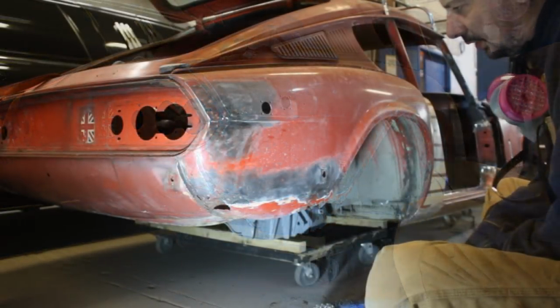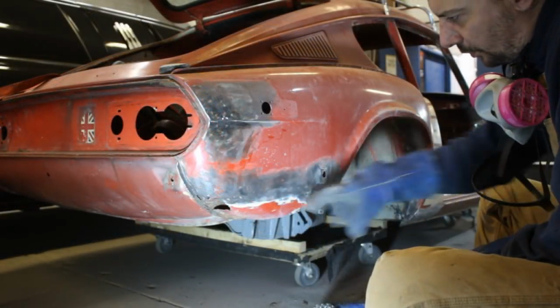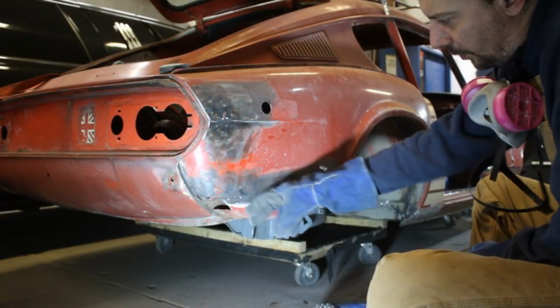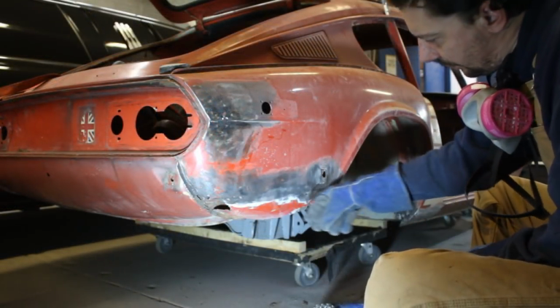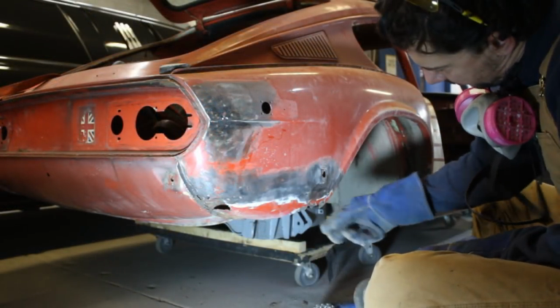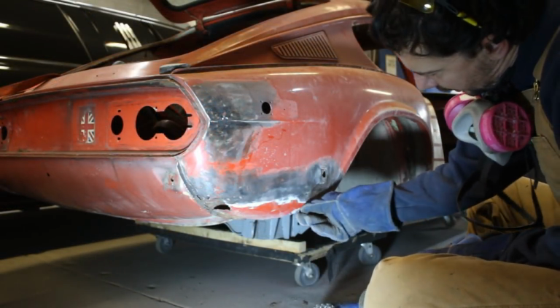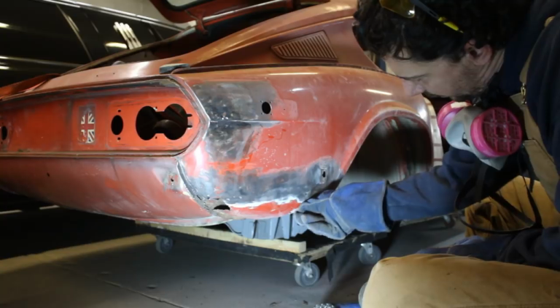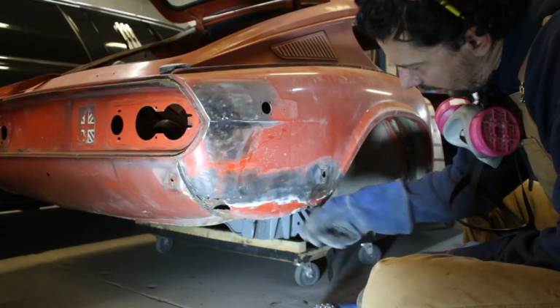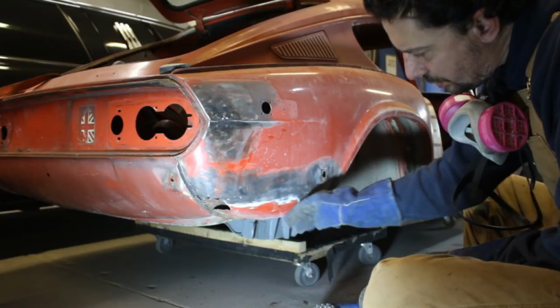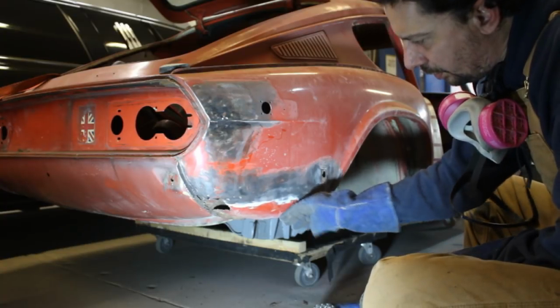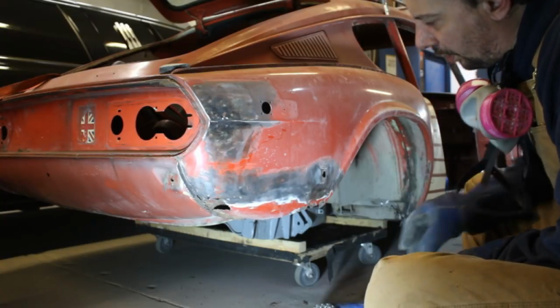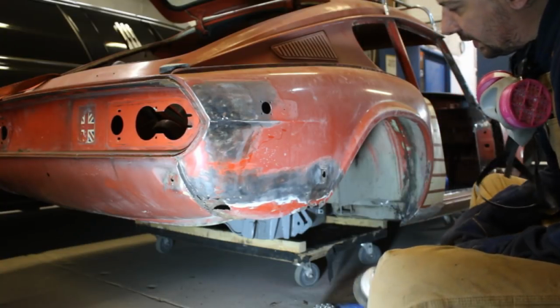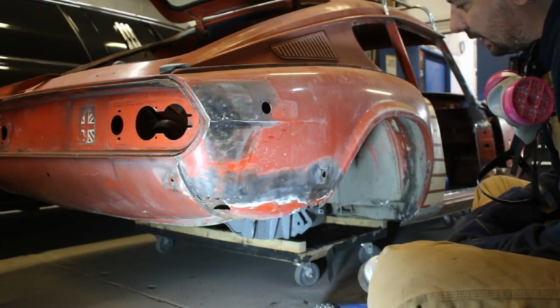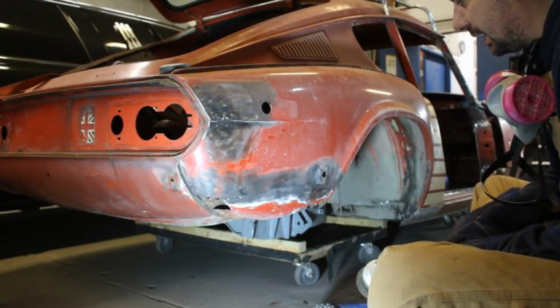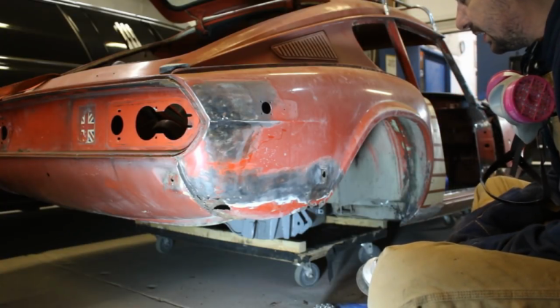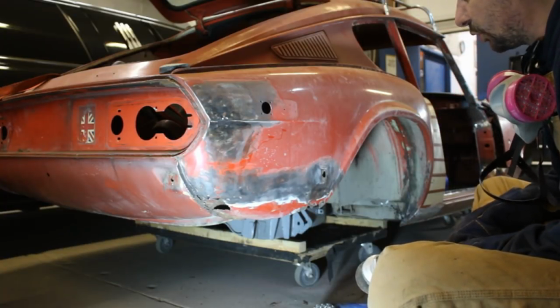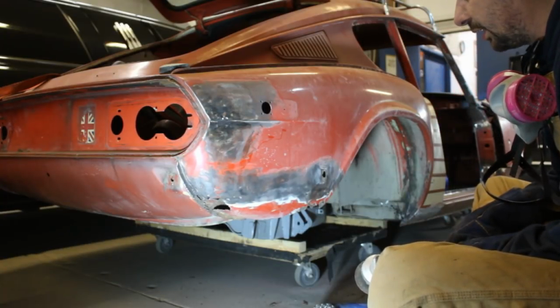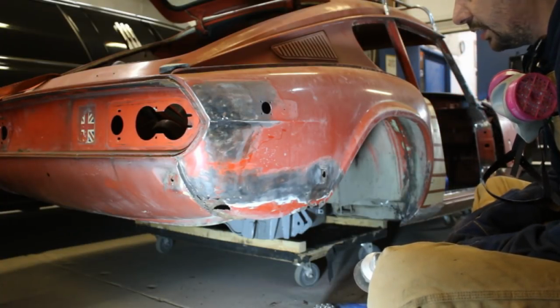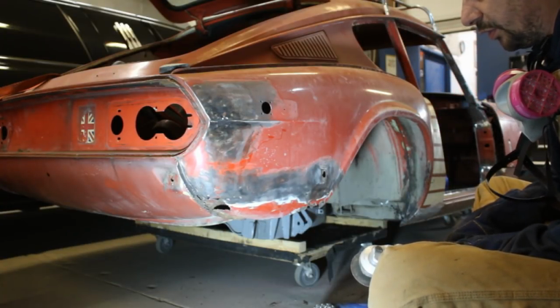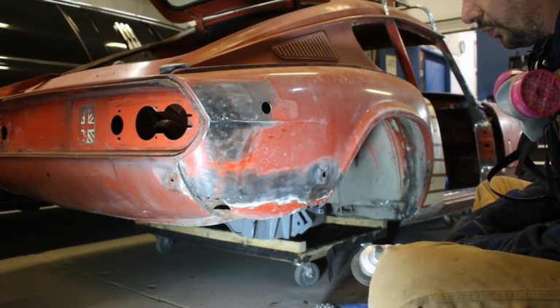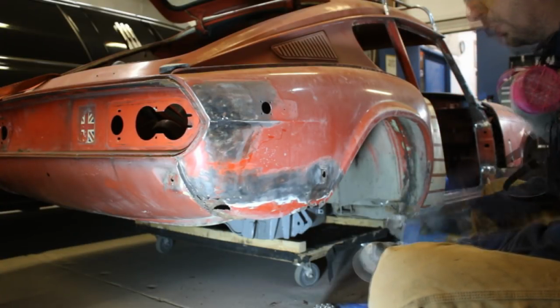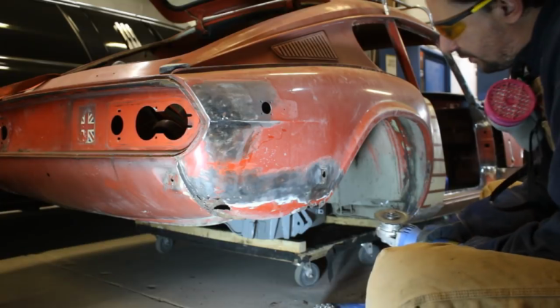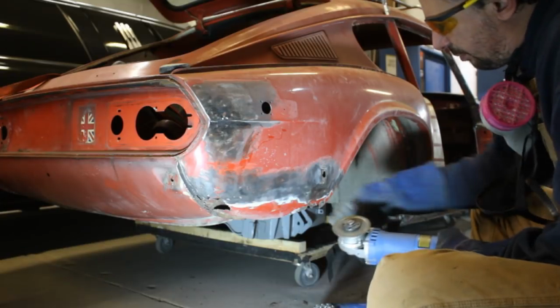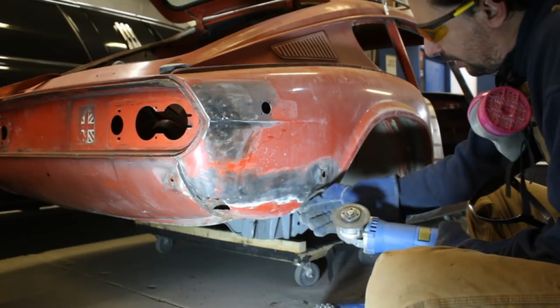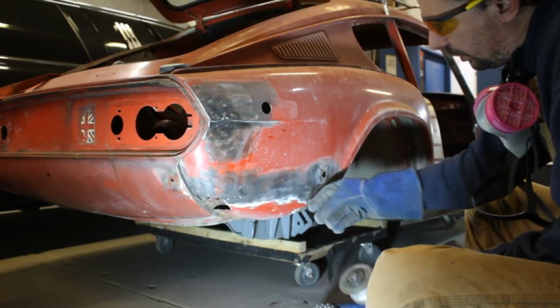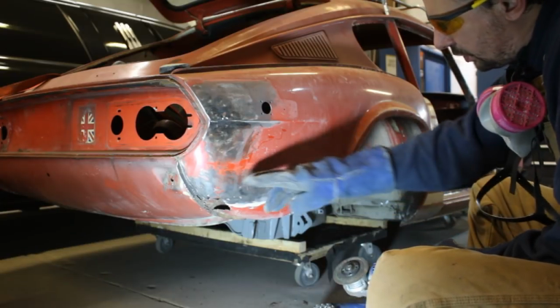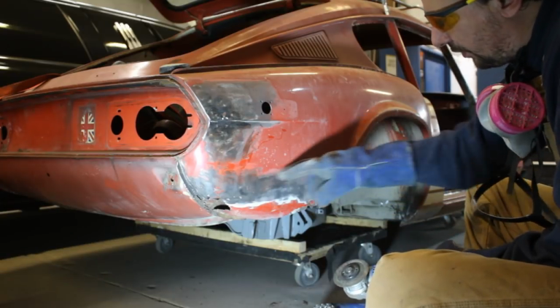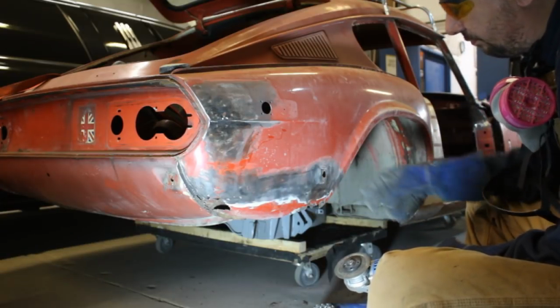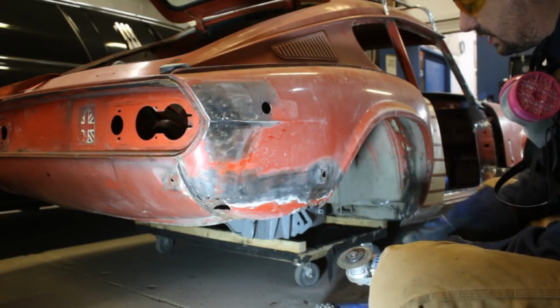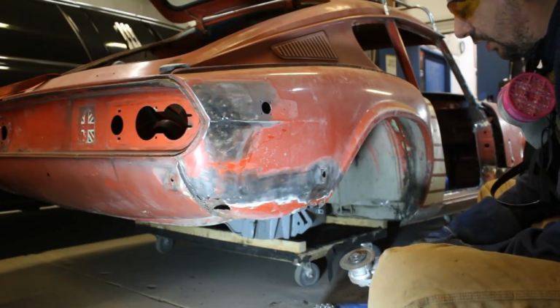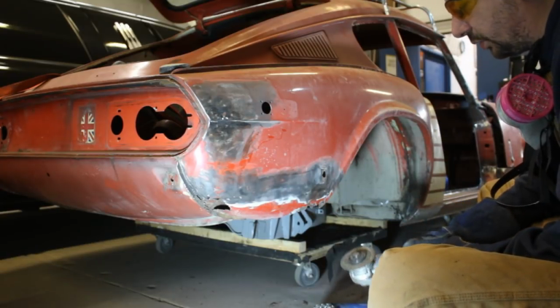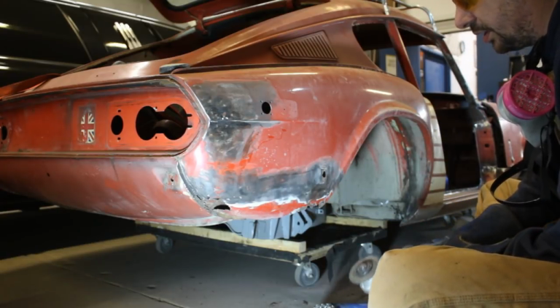Okay, so now we can see pretty much how big the damage is. But like I said, I'm not gonna cut anything before I see the repair panel so I can decide how high to cut it.